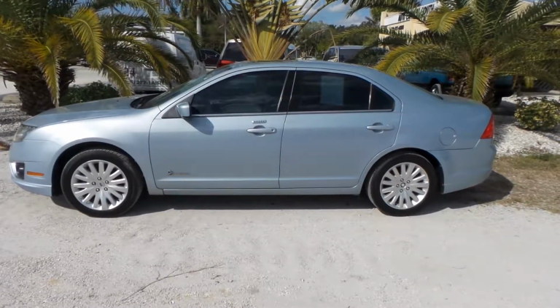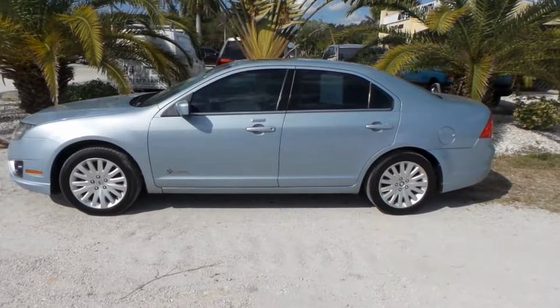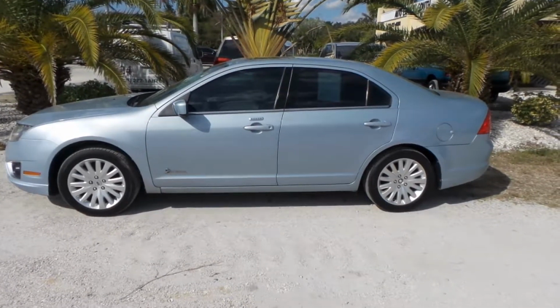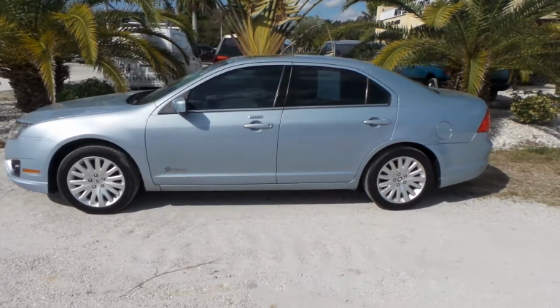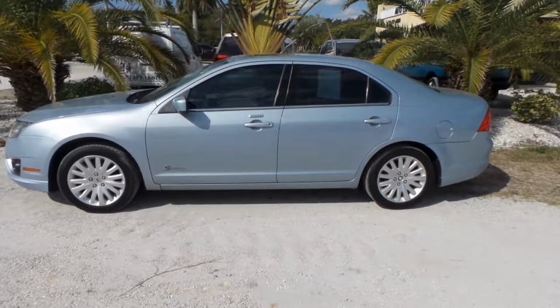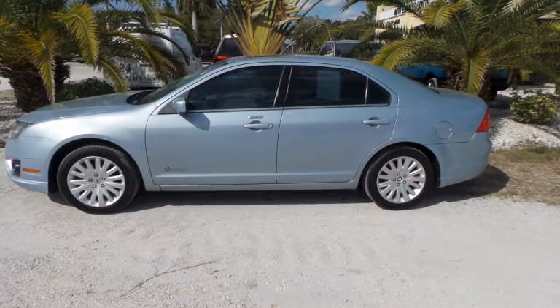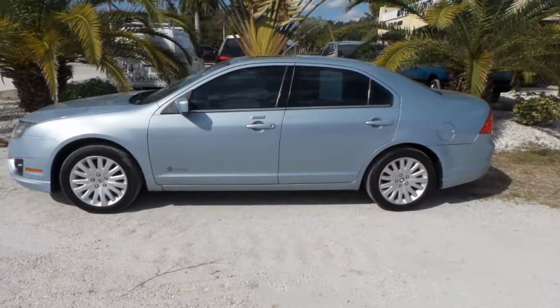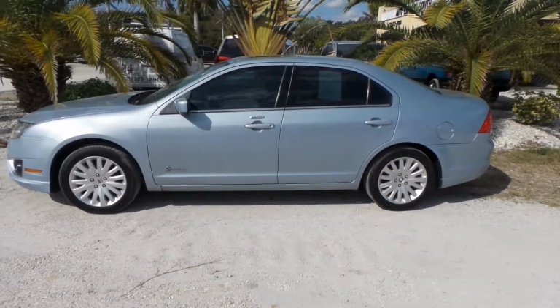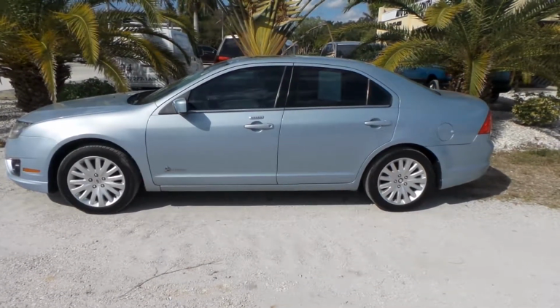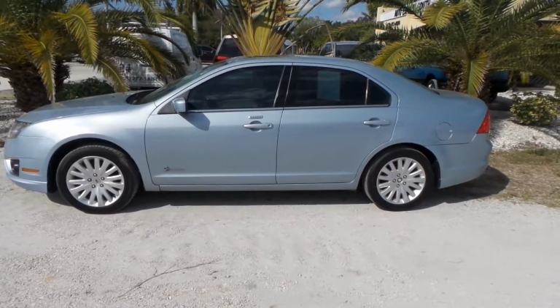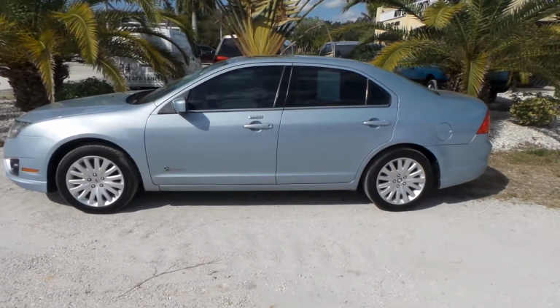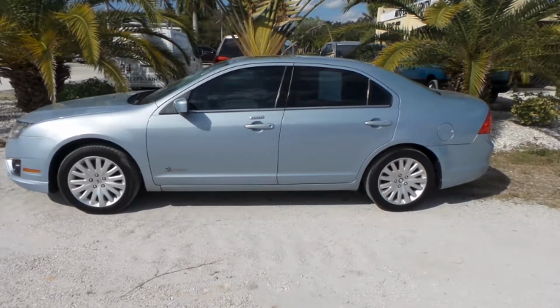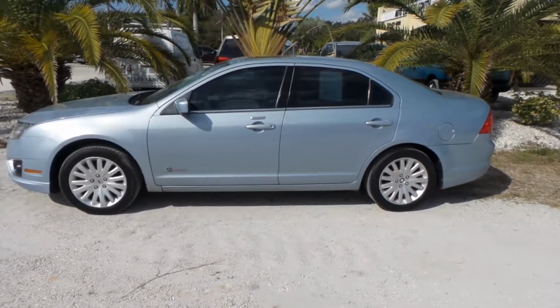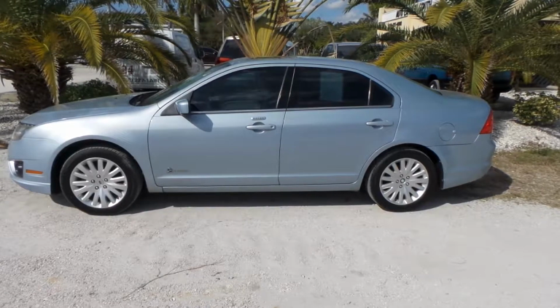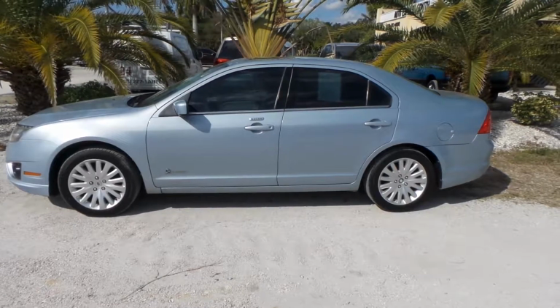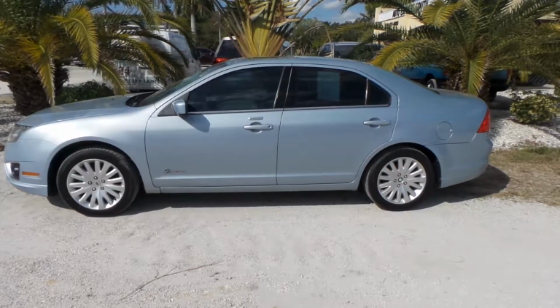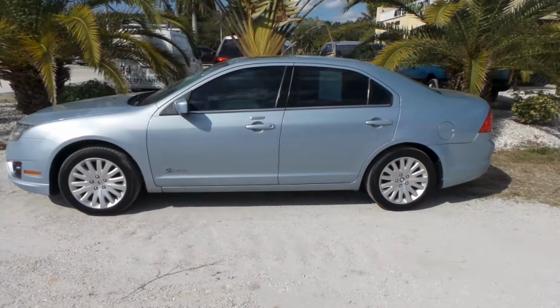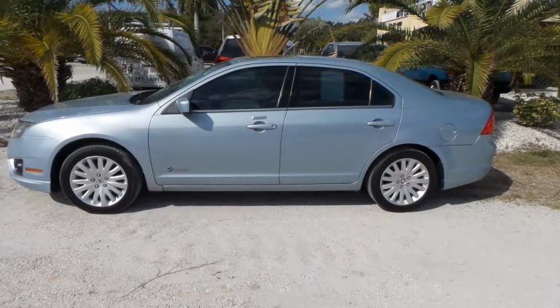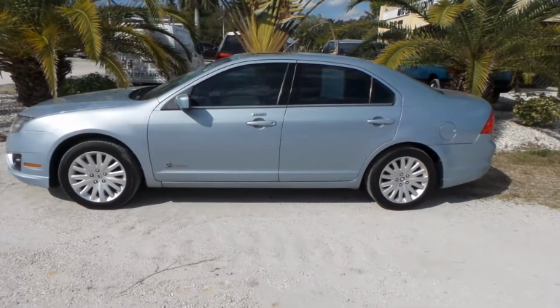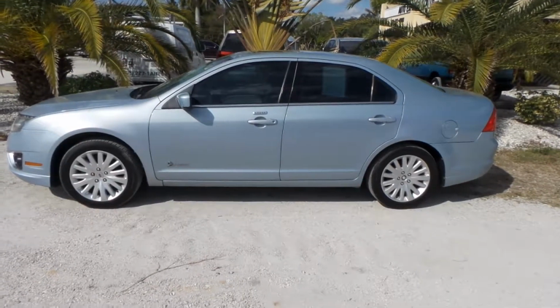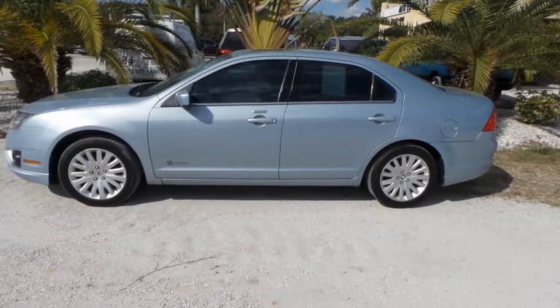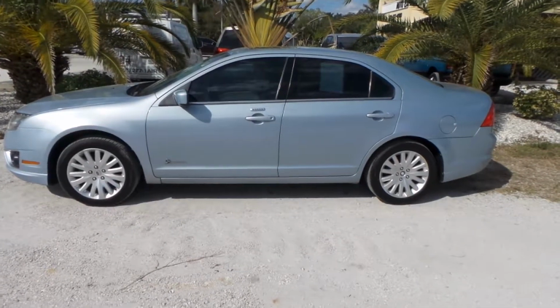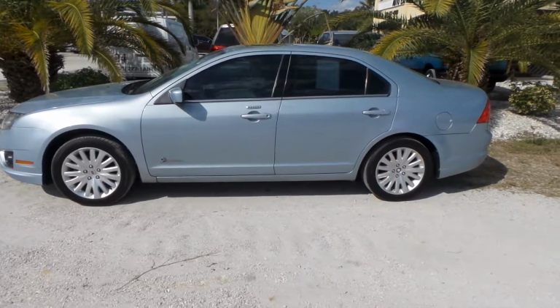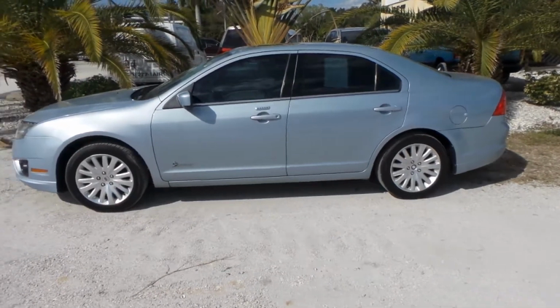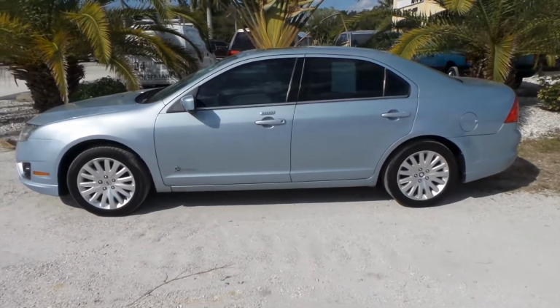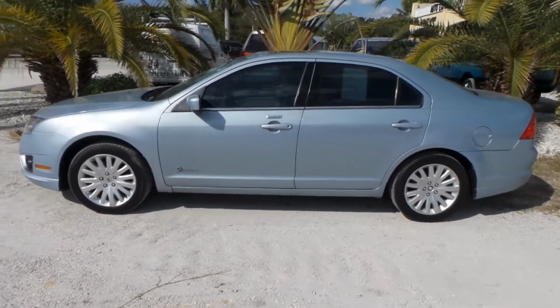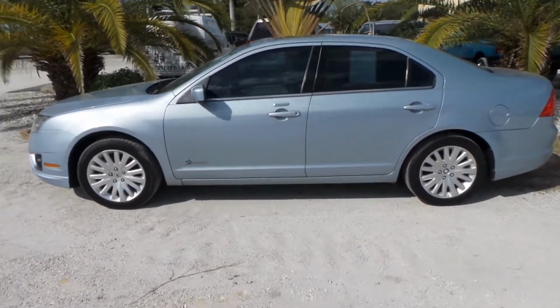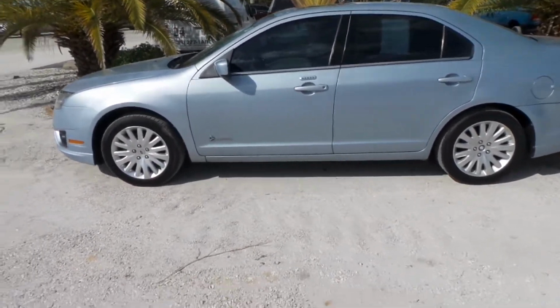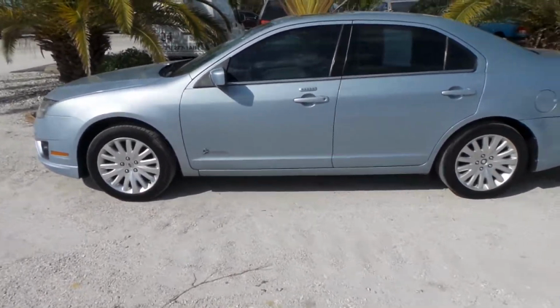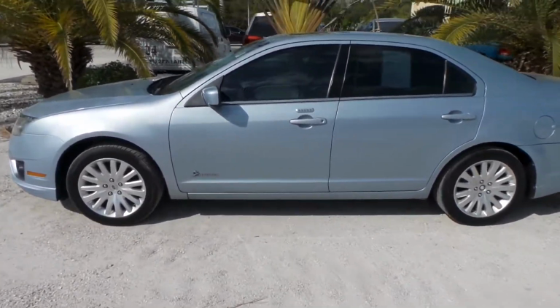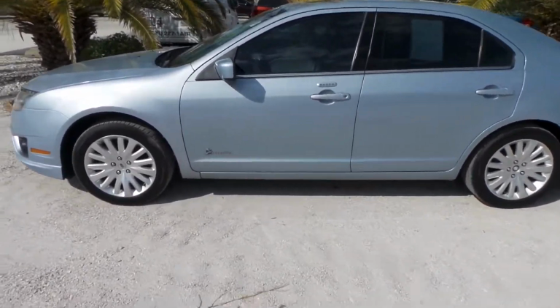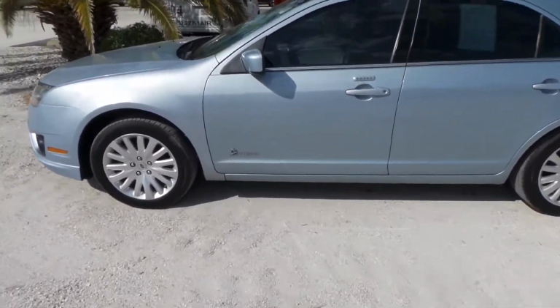Good afternoon. This is Mark with Southwest Ford Auto. Today I'm going to be showing you a 2010 Ford Fusion Hybrid with only 105,000 original miles on it.